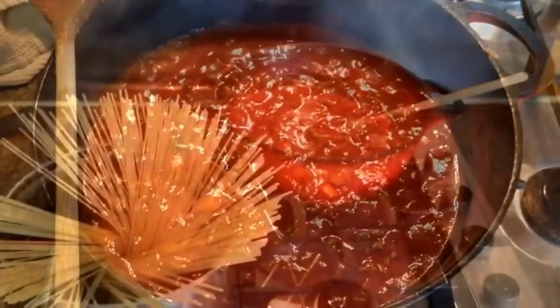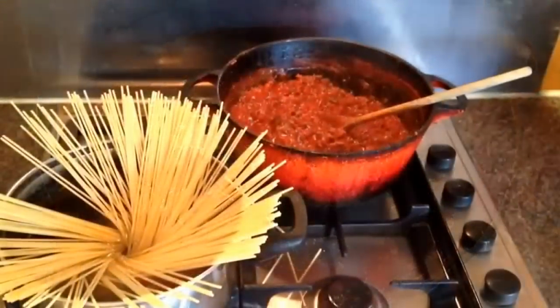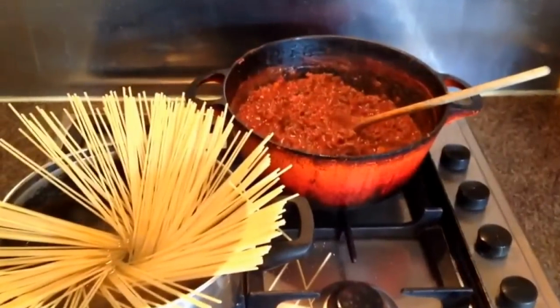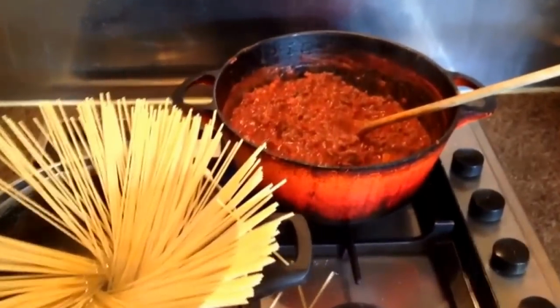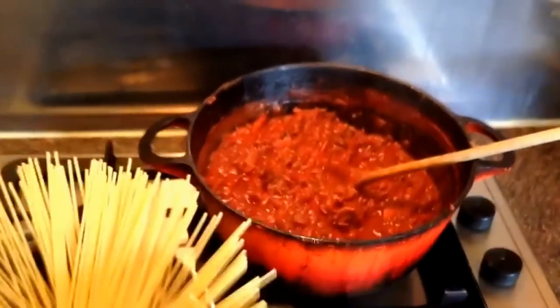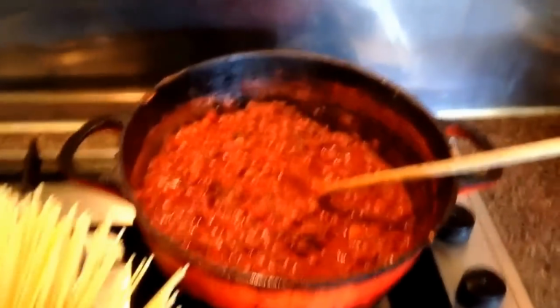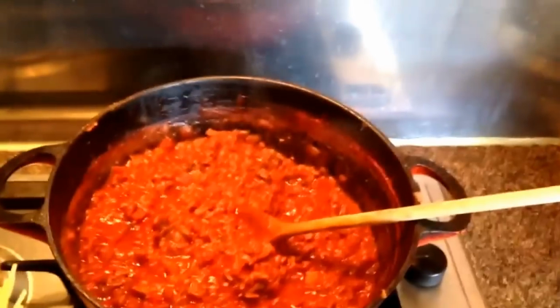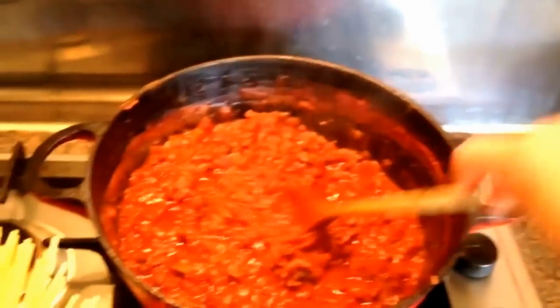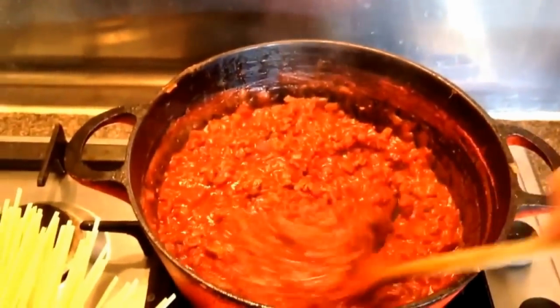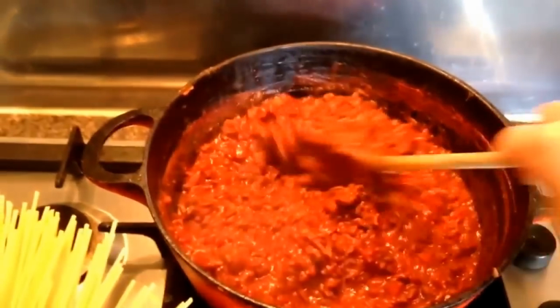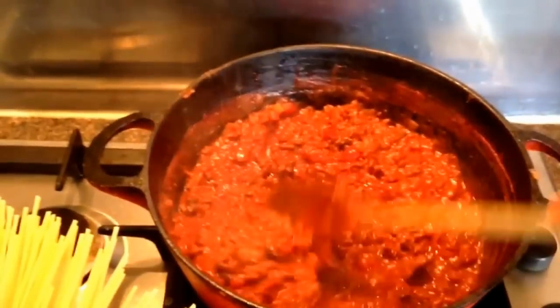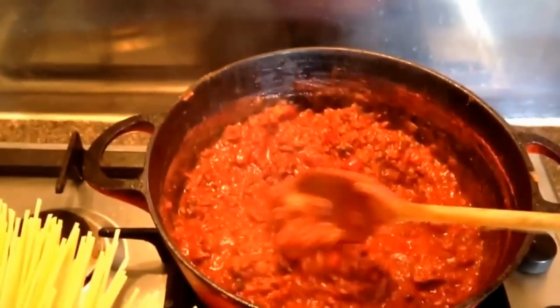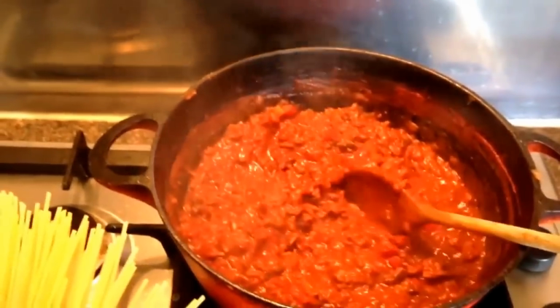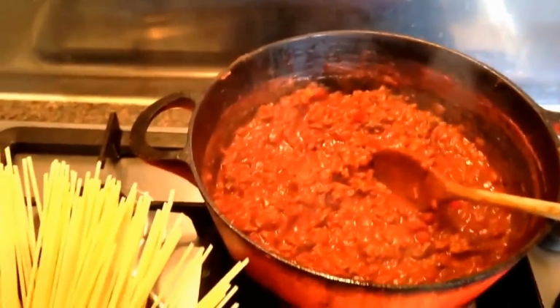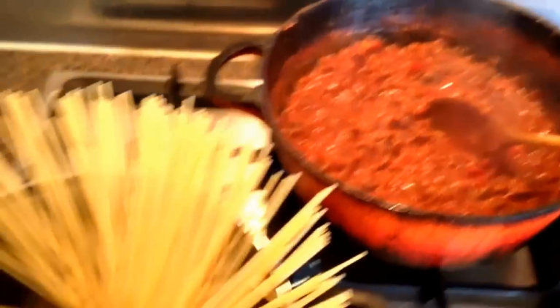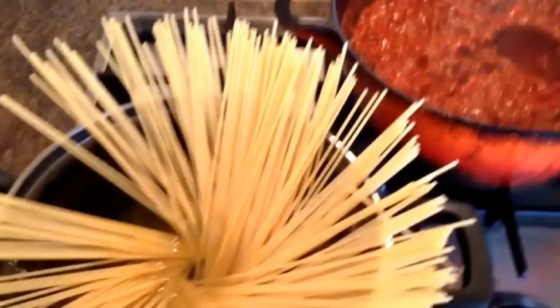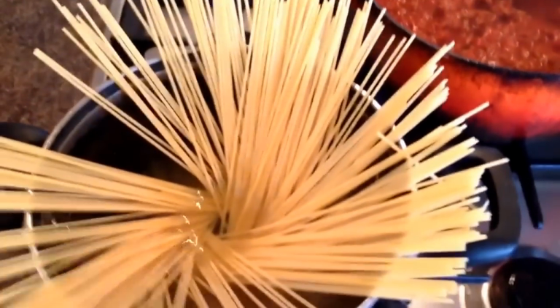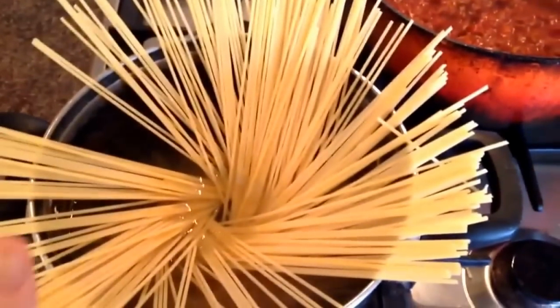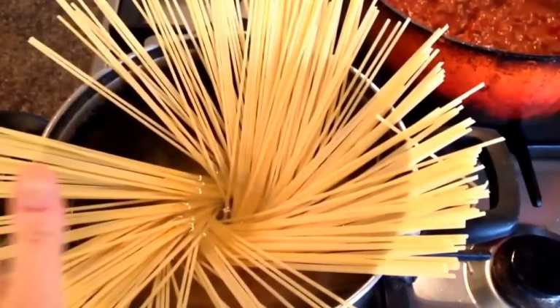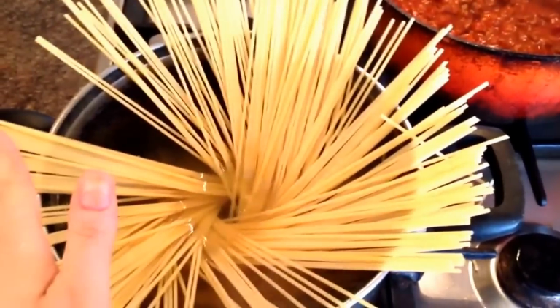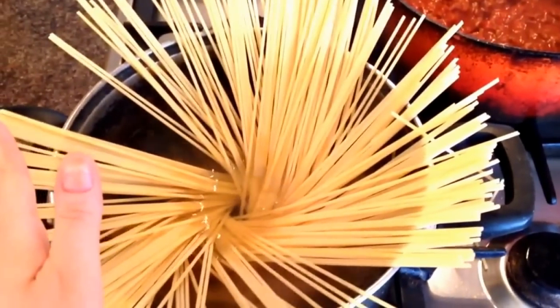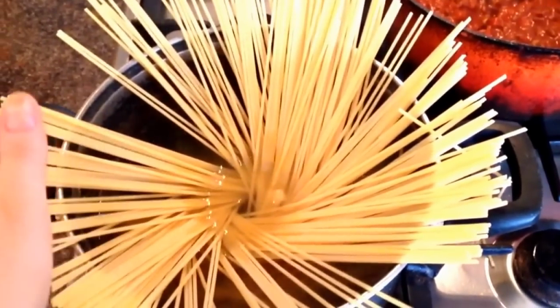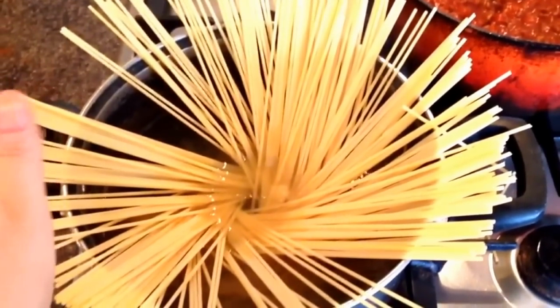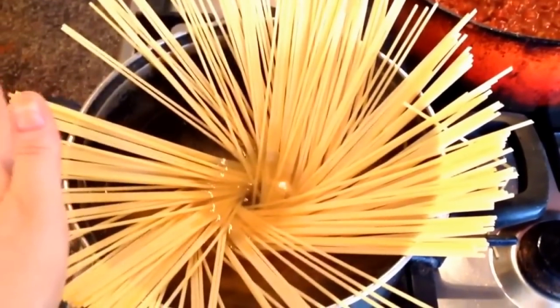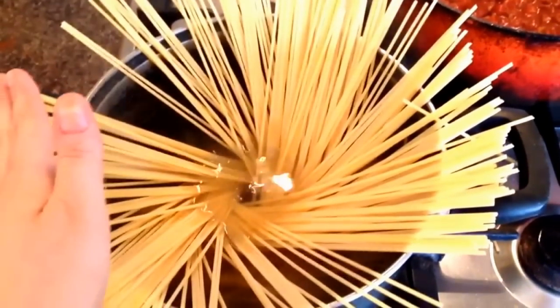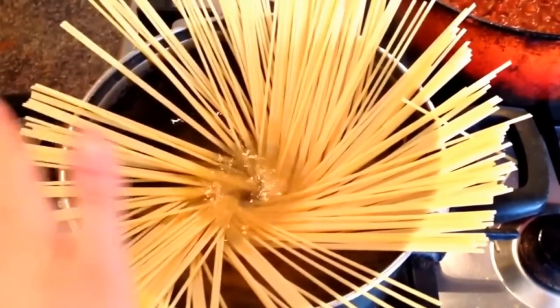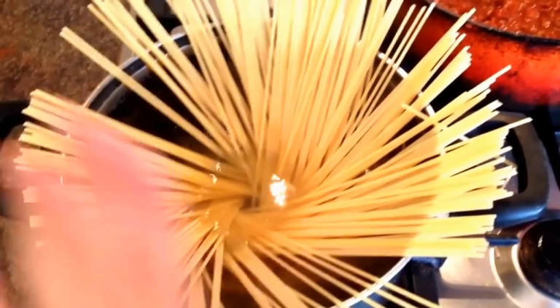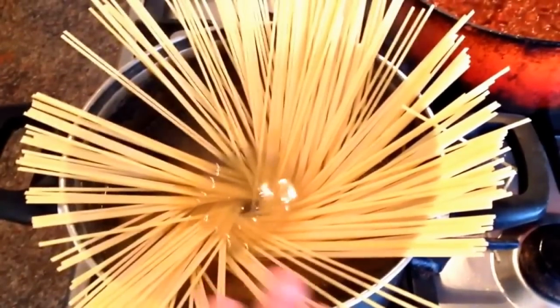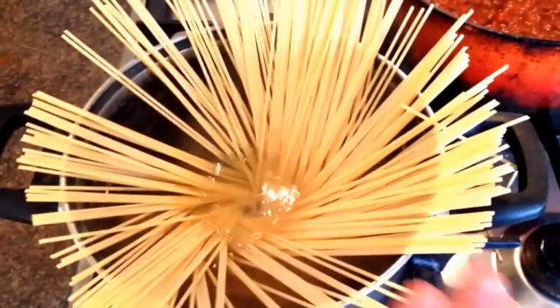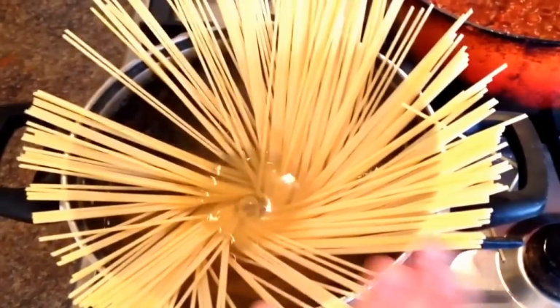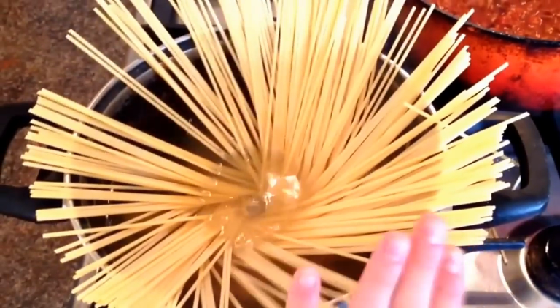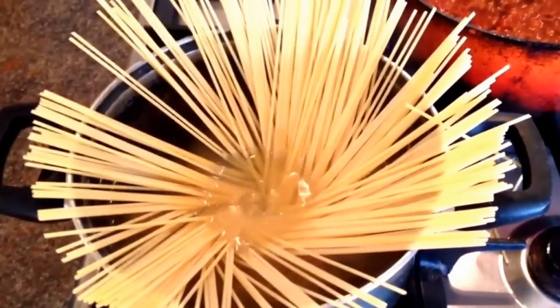The bolognese has been simmering away for about 20 minutes now so that's pretty much ready, and now I've just added my pasta to some boiling salted water and that will take about 10 minutes to cook.